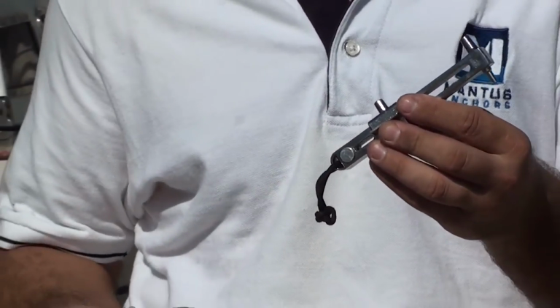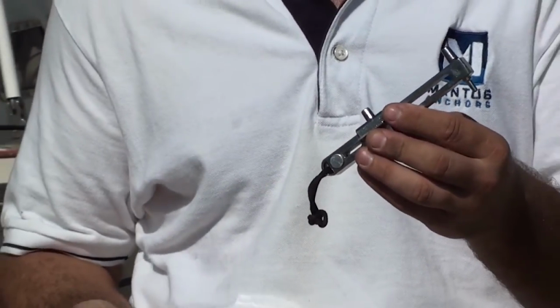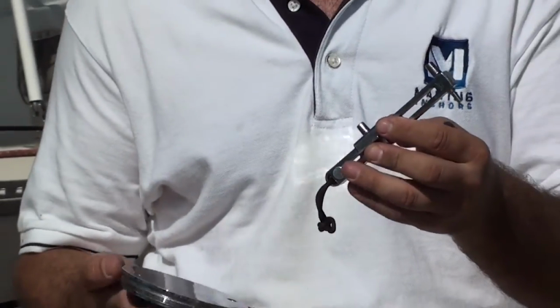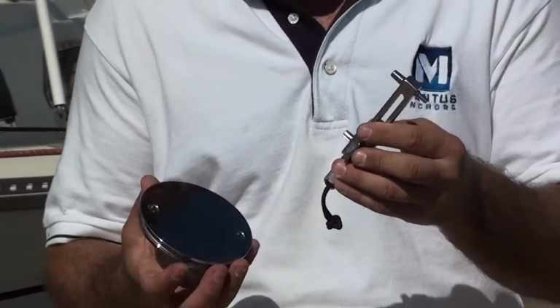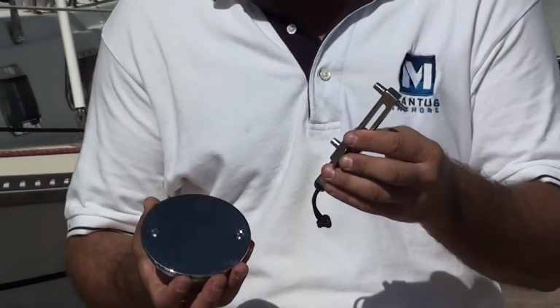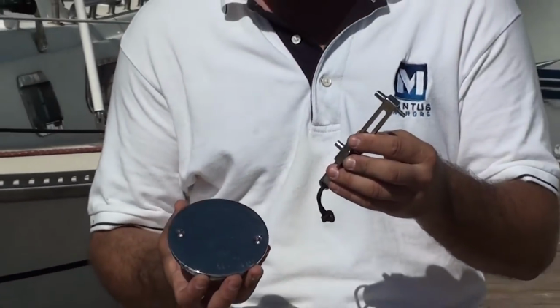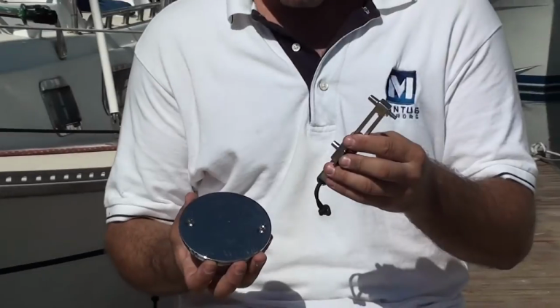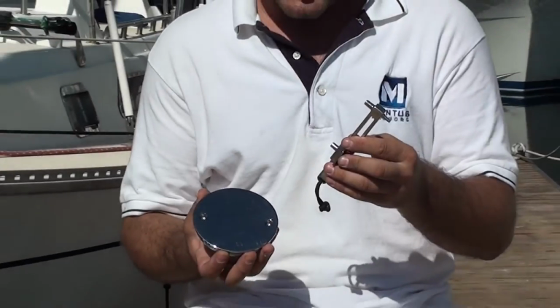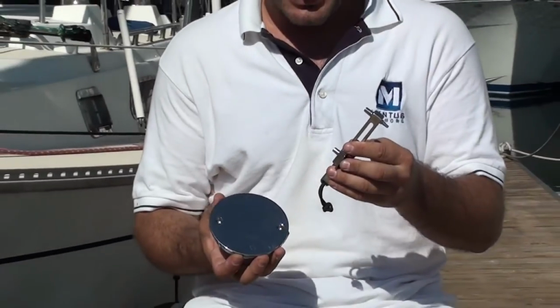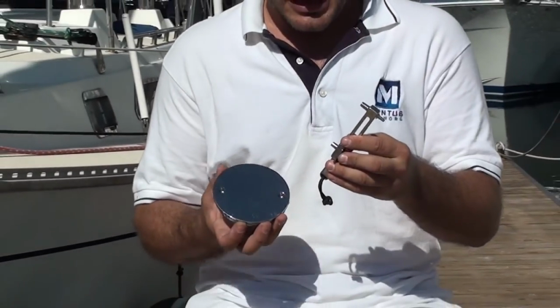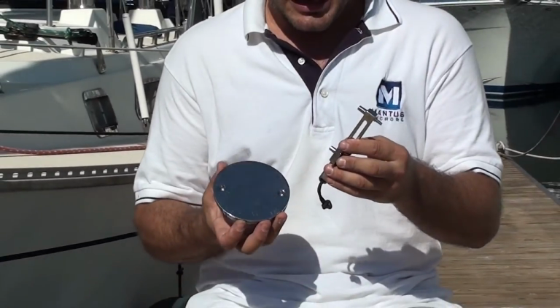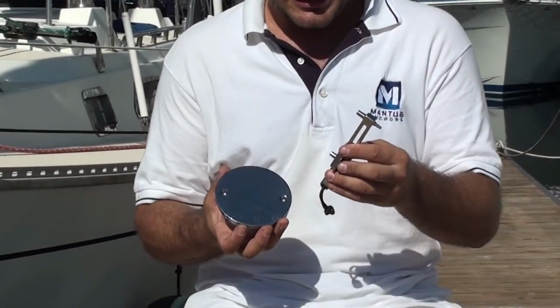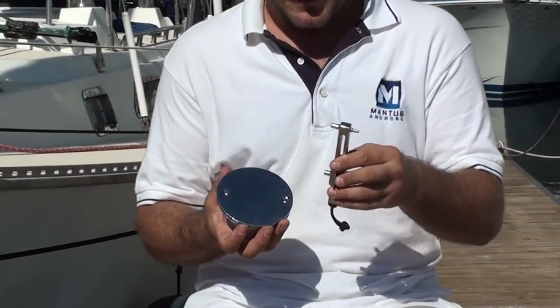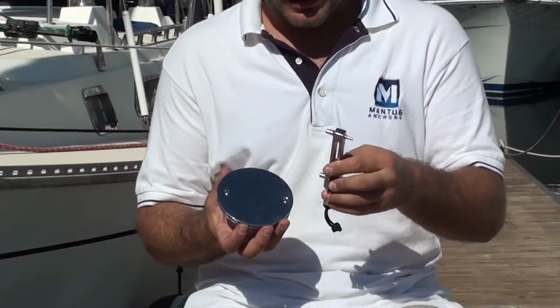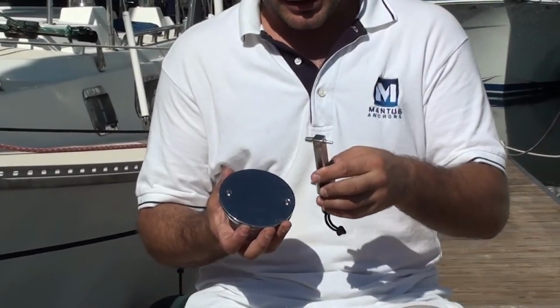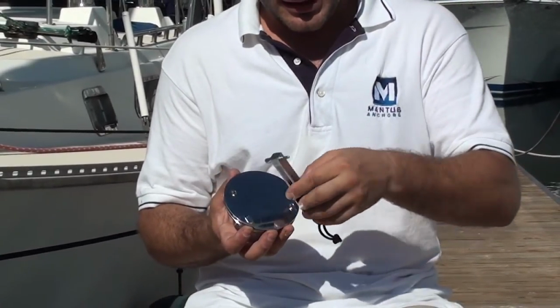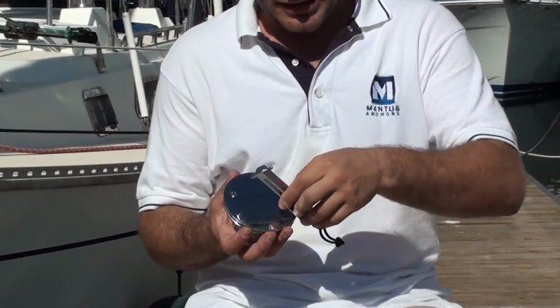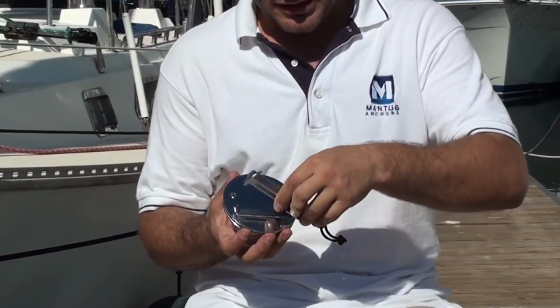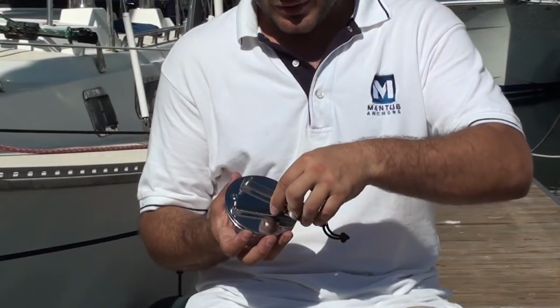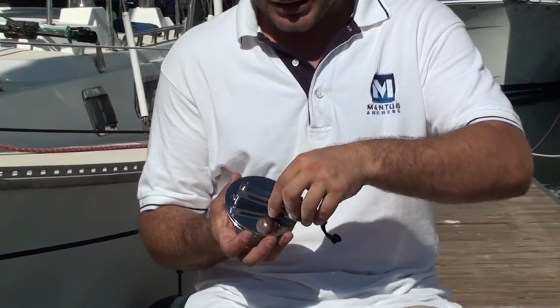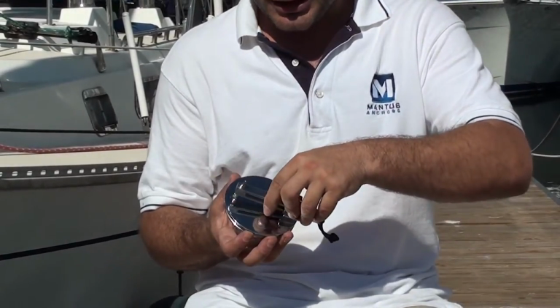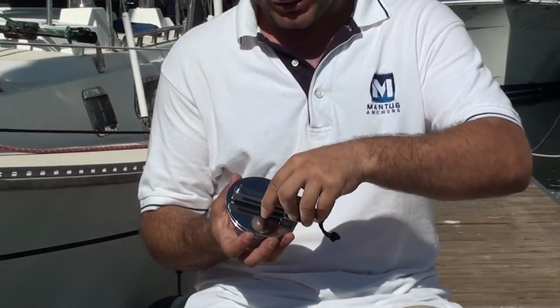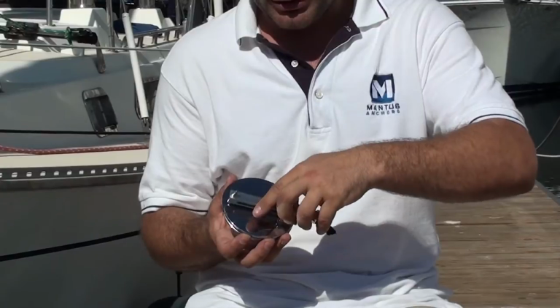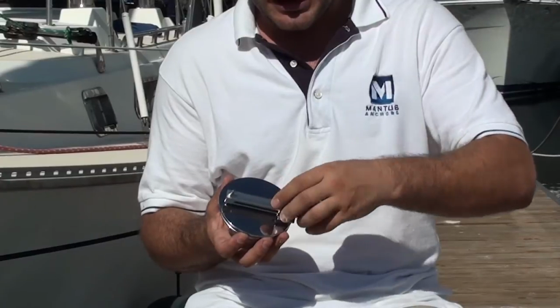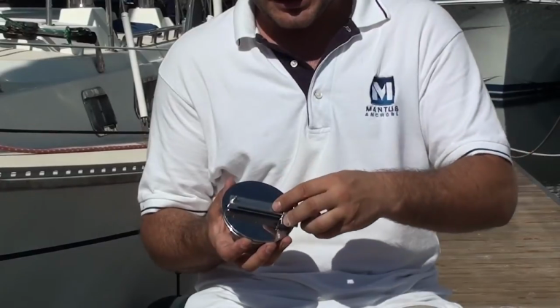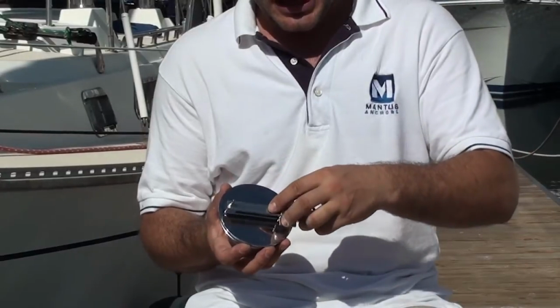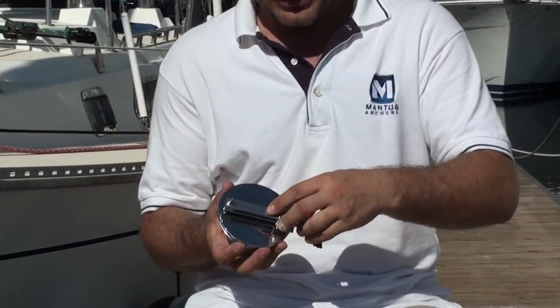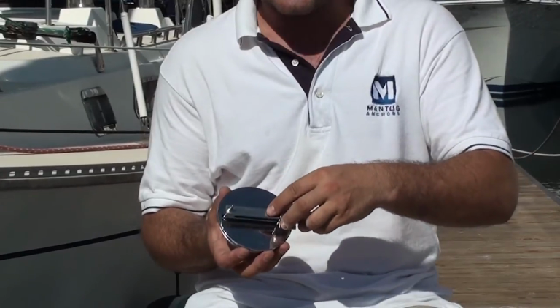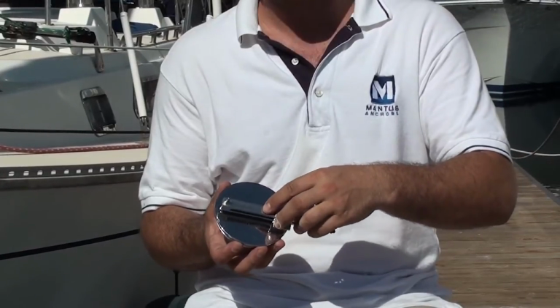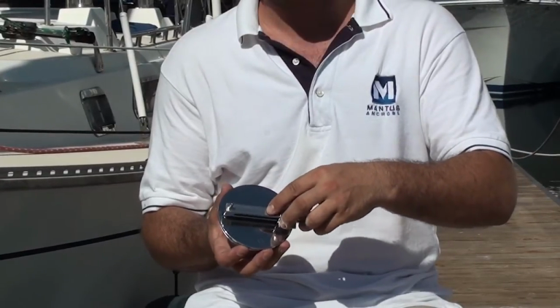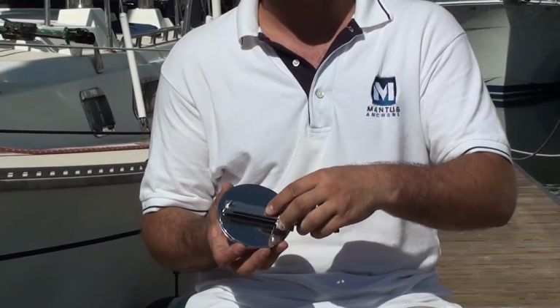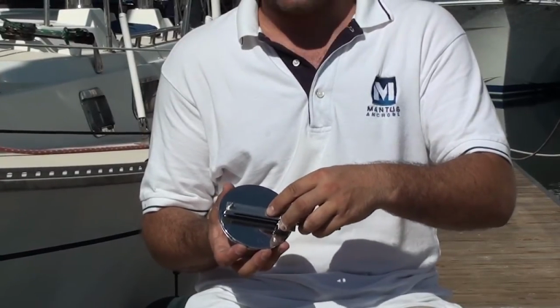Let me show you how it works. Here you have a deck-fill lid — just adjust the loop to the right size, and you can see how it becomes a nice little handle.